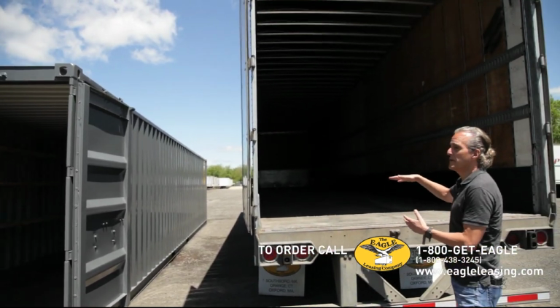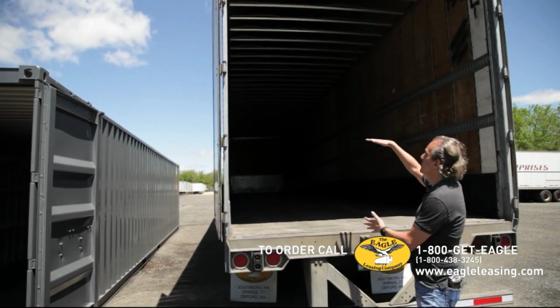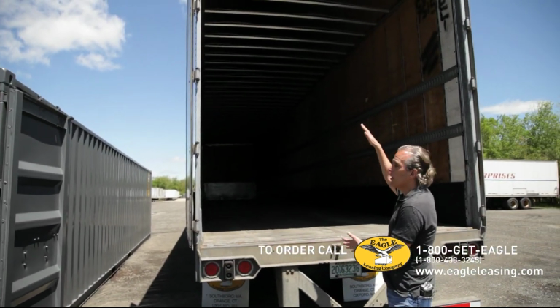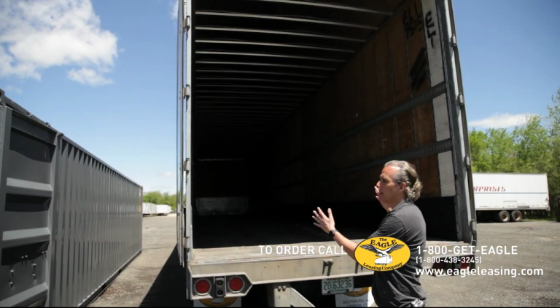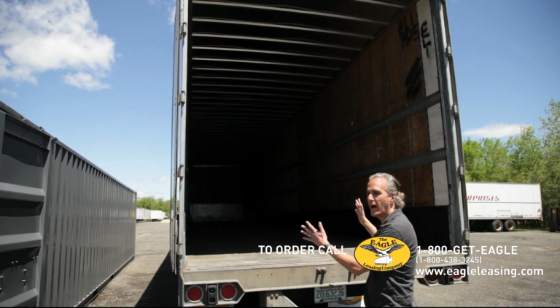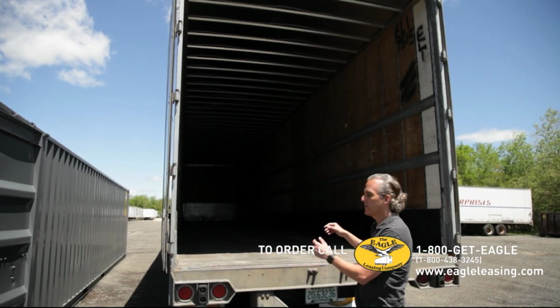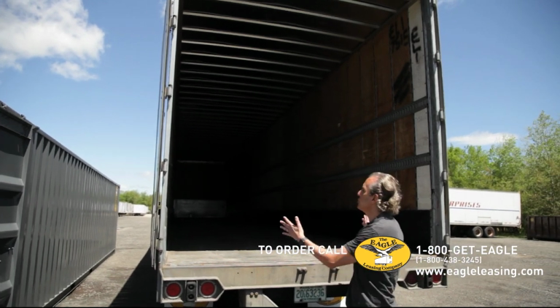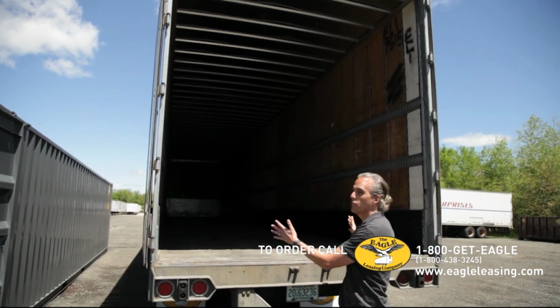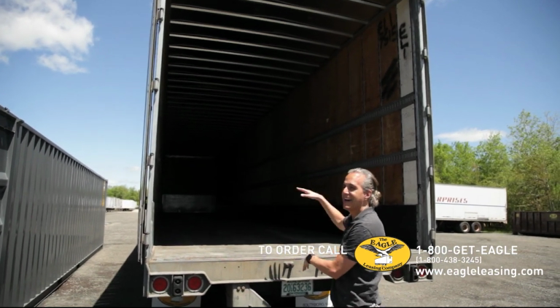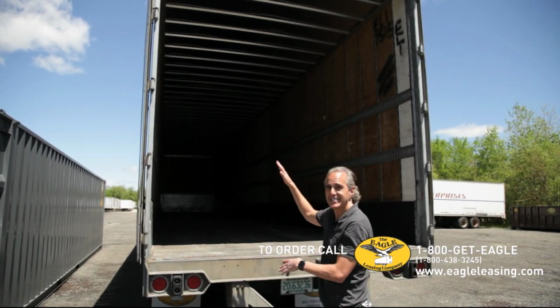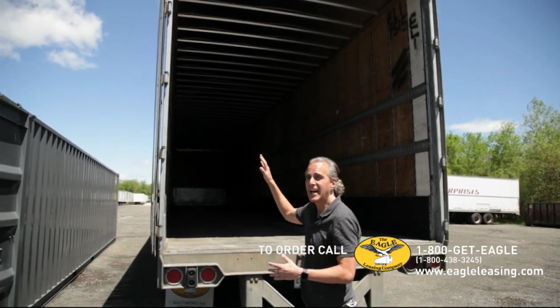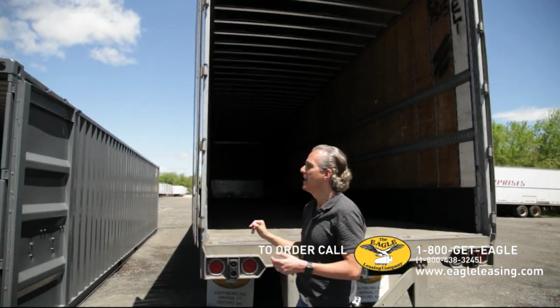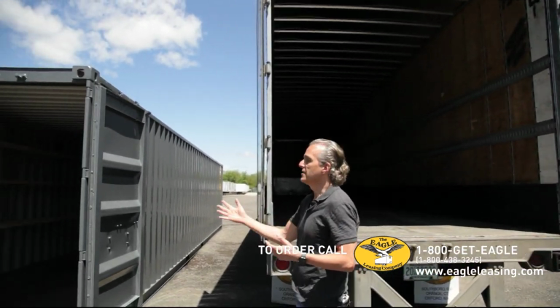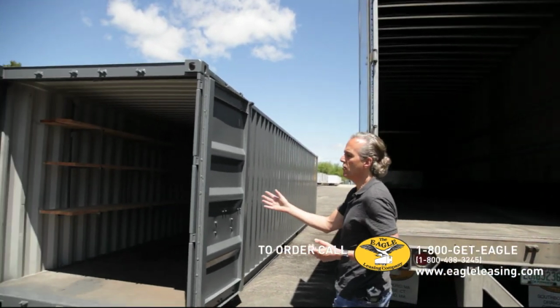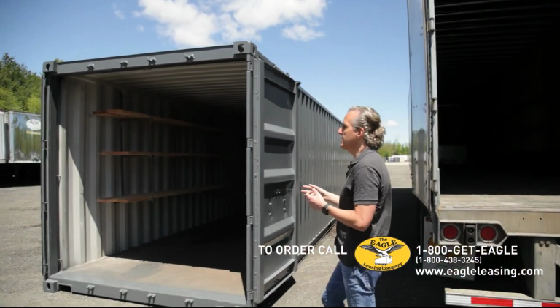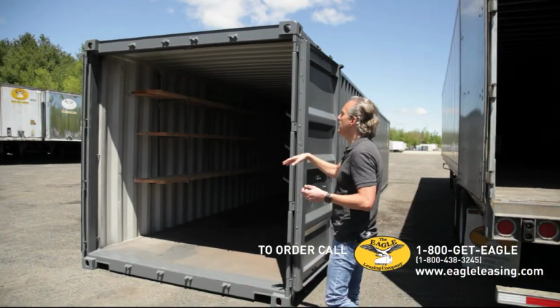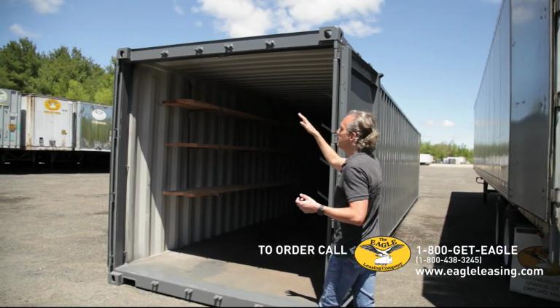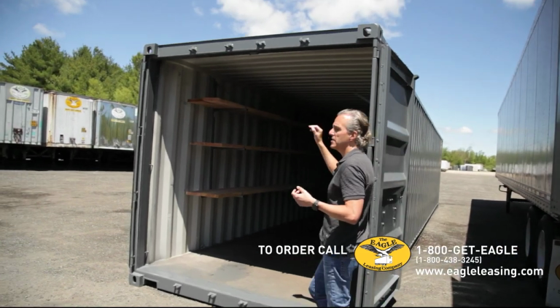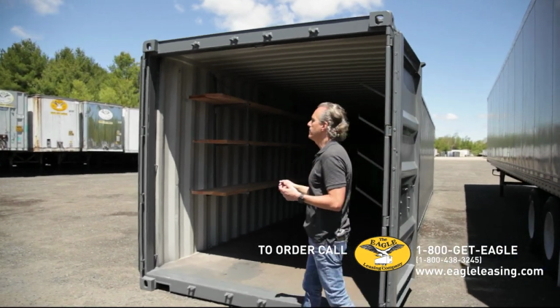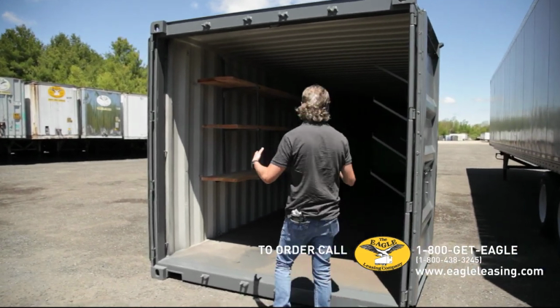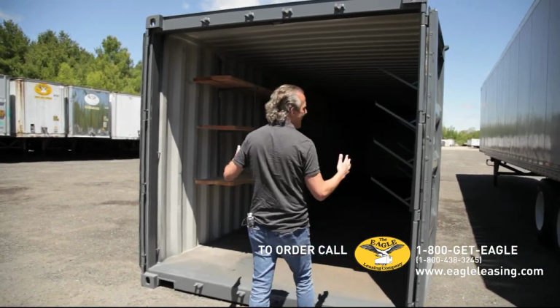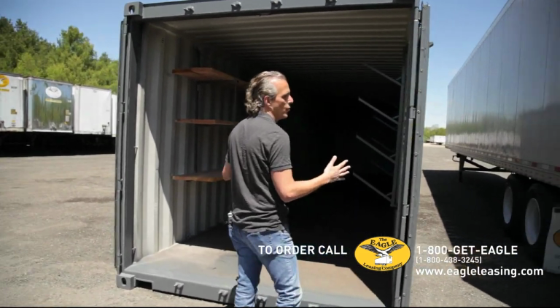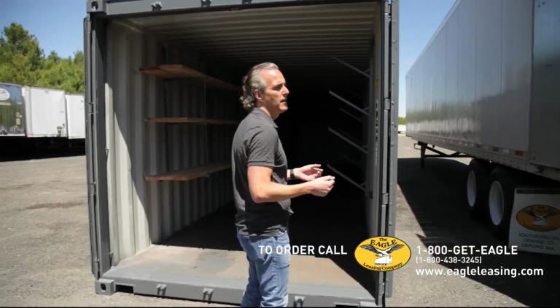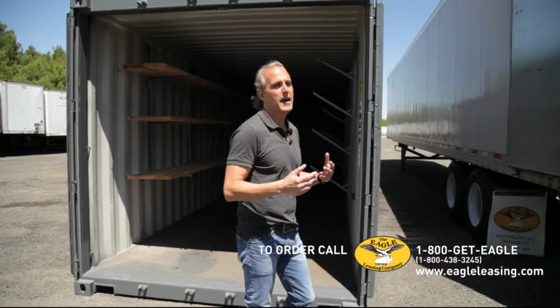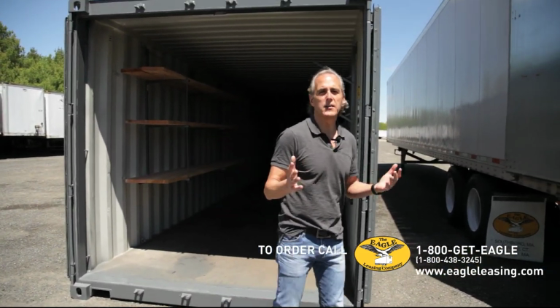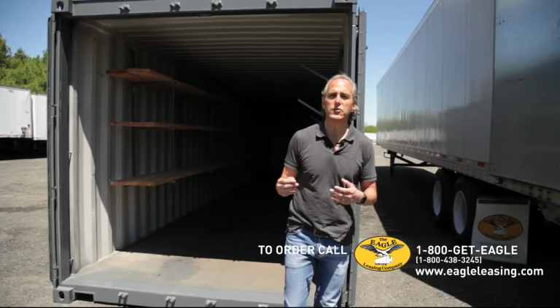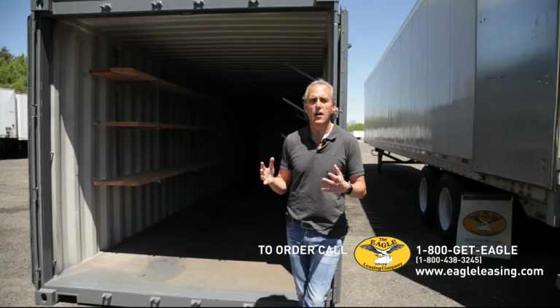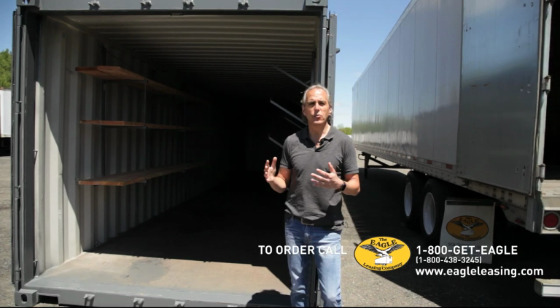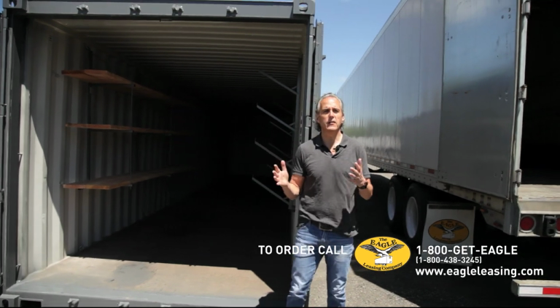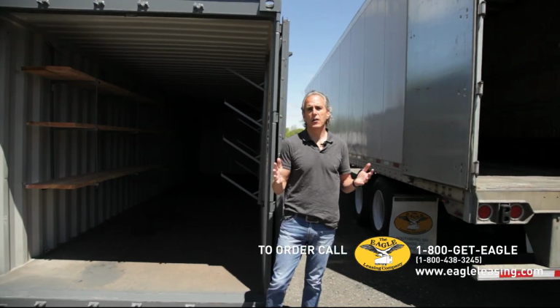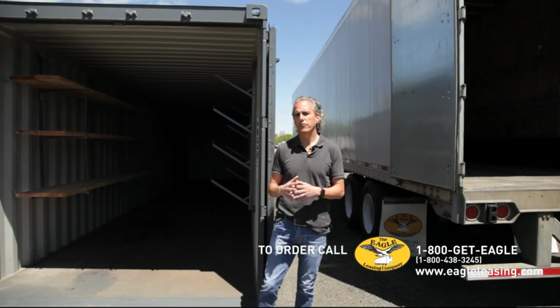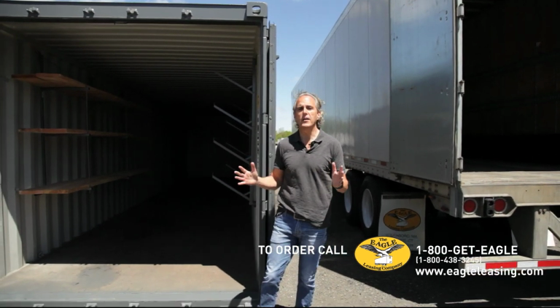Finally, the trailer is a little bit taller and a little bit wider — it's 102 inches wide and 96 inches high. The container is 7 feet 10 inches high and 7 feet 8 inches wide. That may make a difference if you're loading it with certain items that are a little taller.